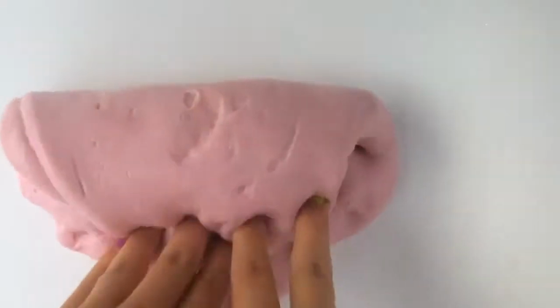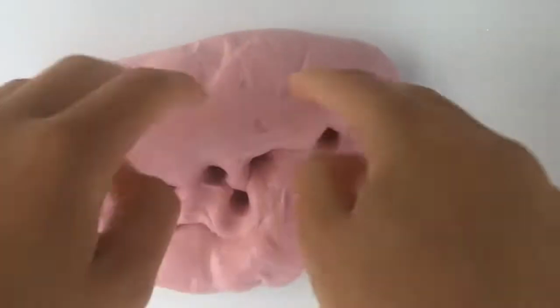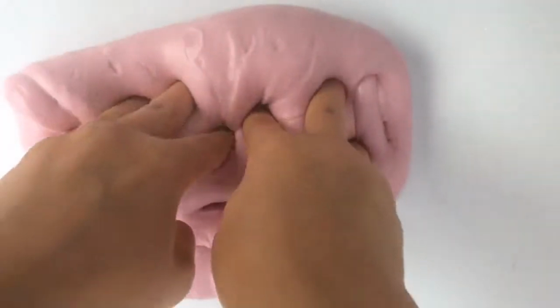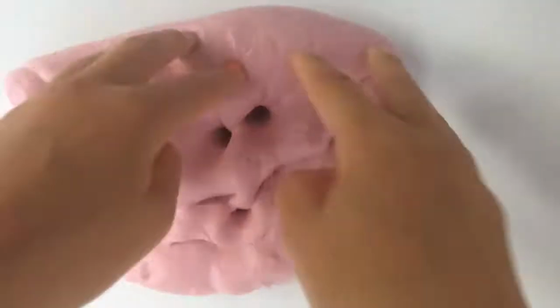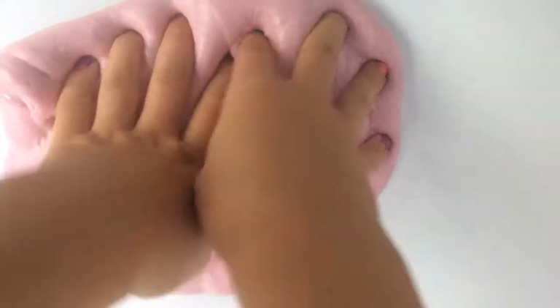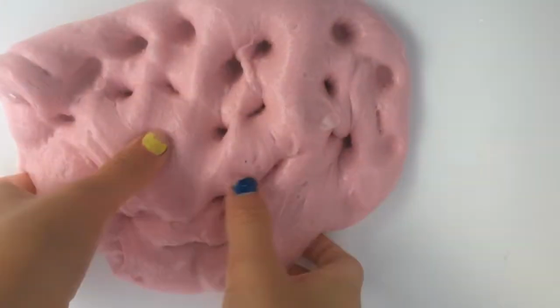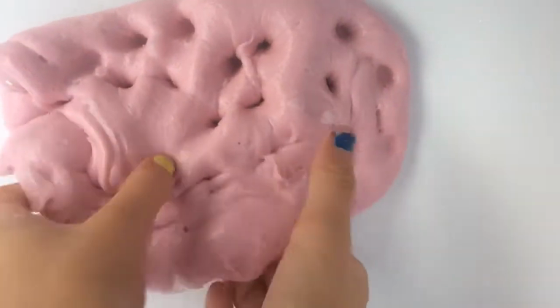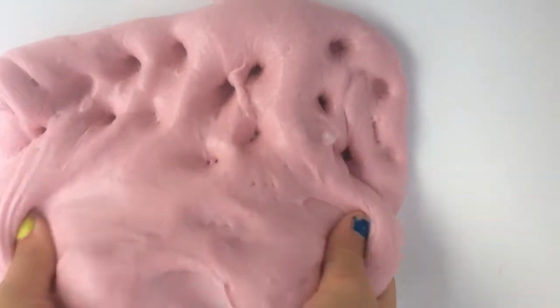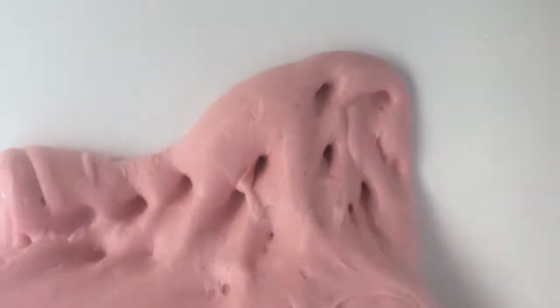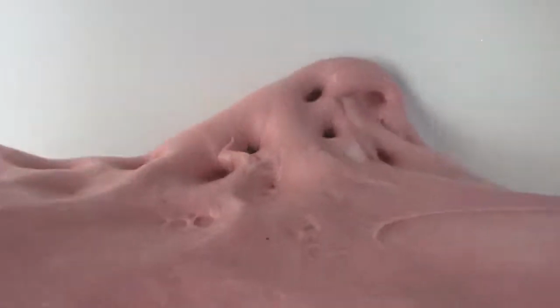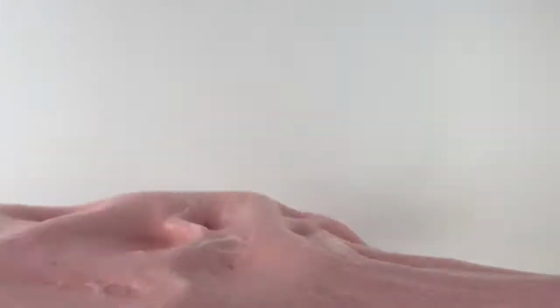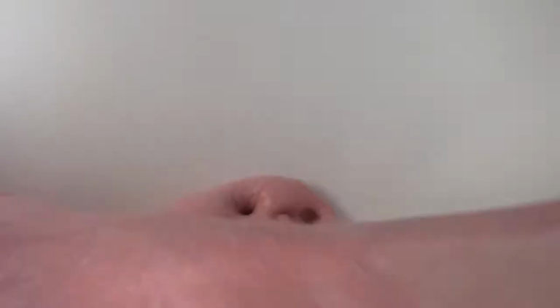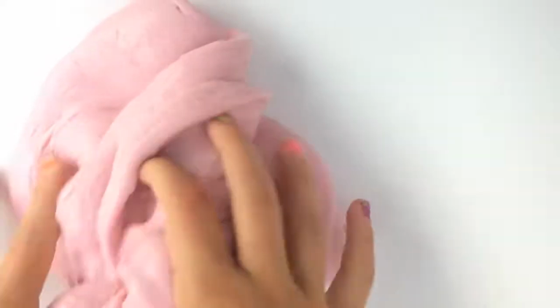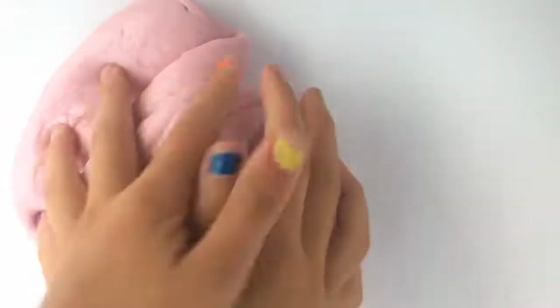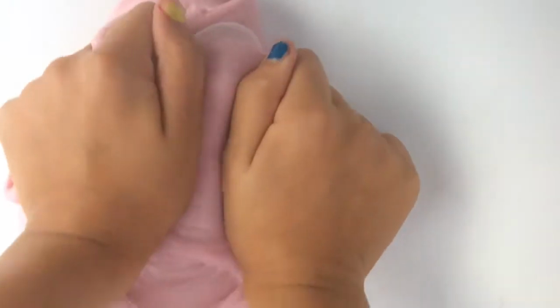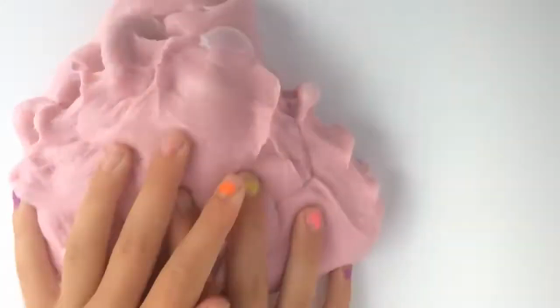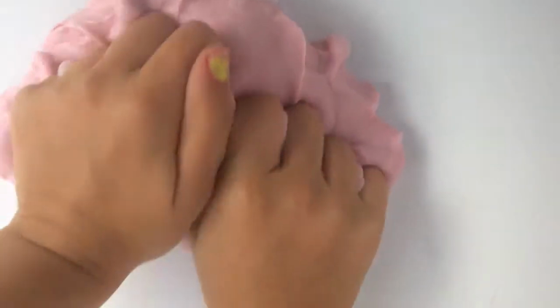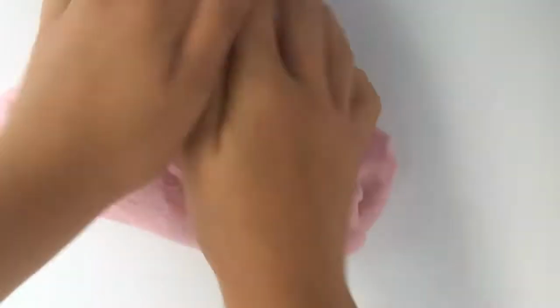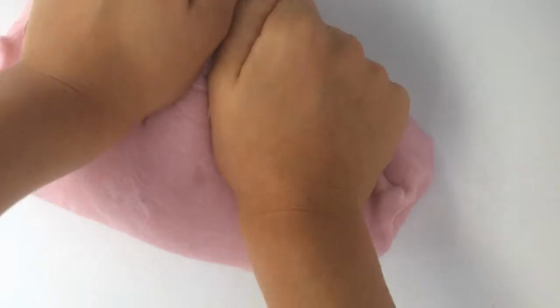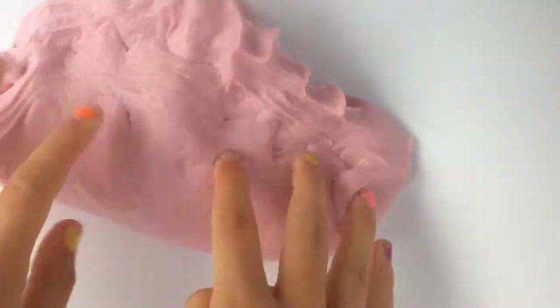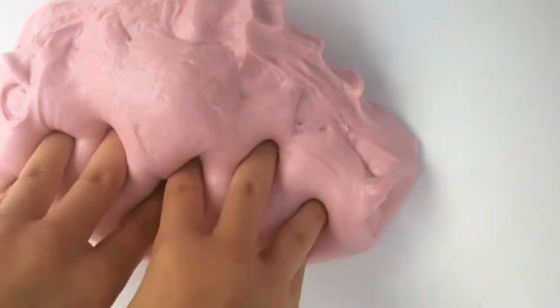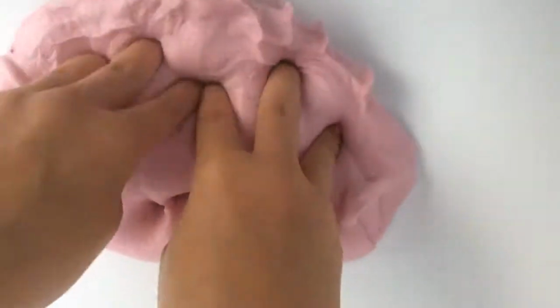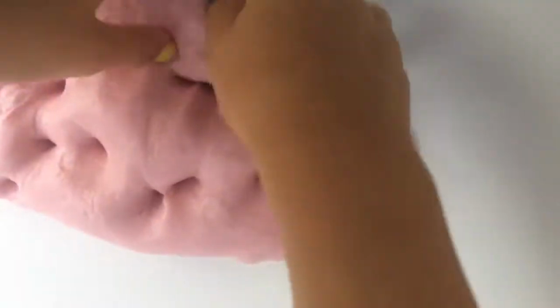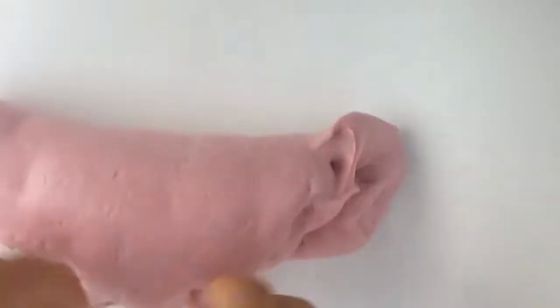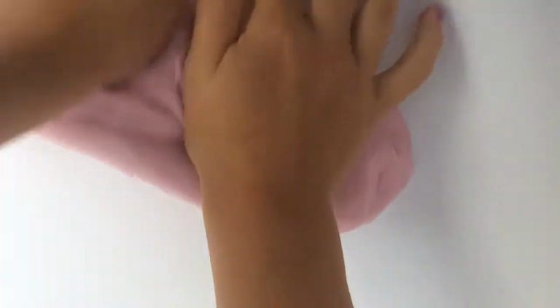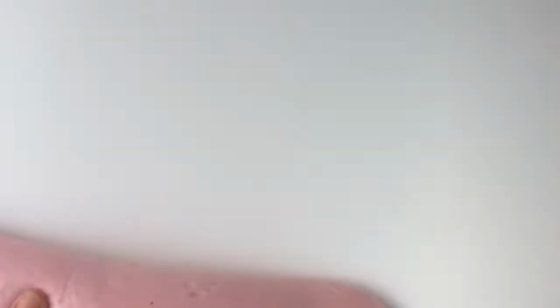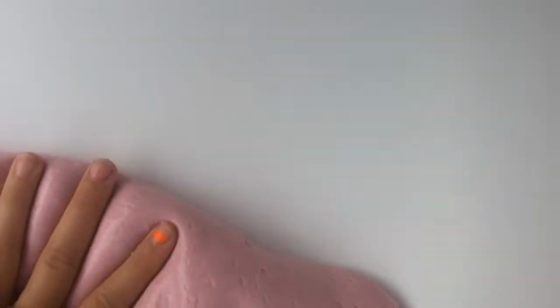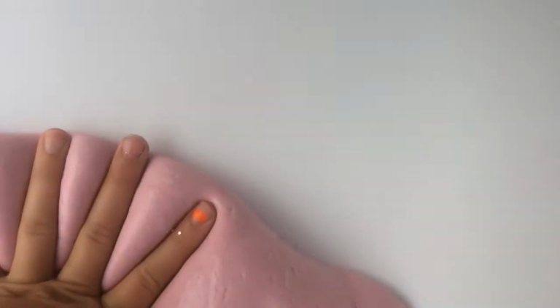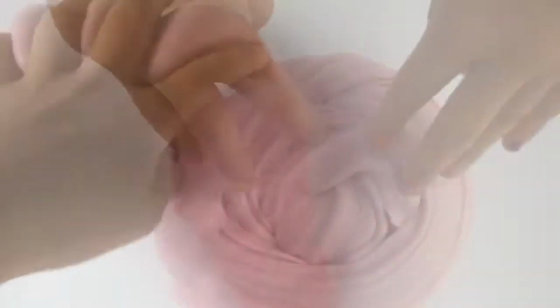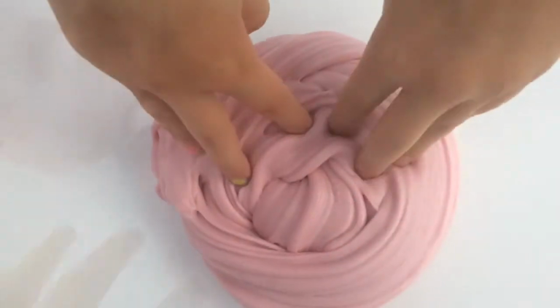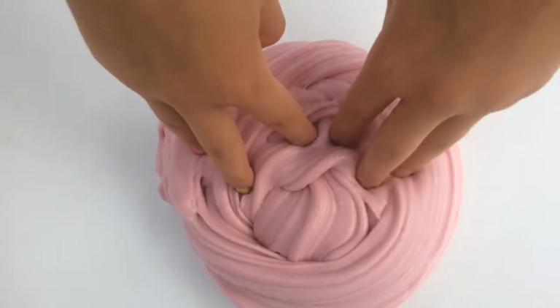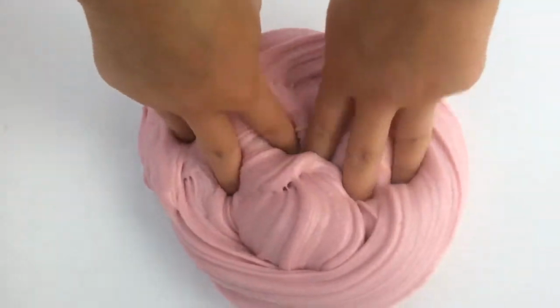Okay, this one is strawberry milkshake, and it is super thick. Let me do a swirl, and here it is.